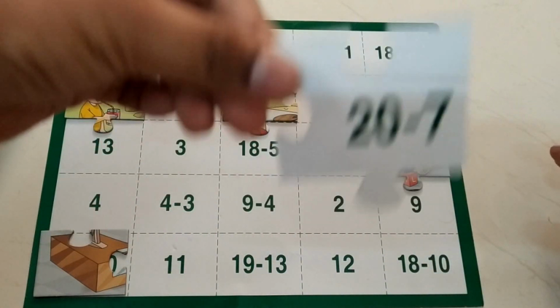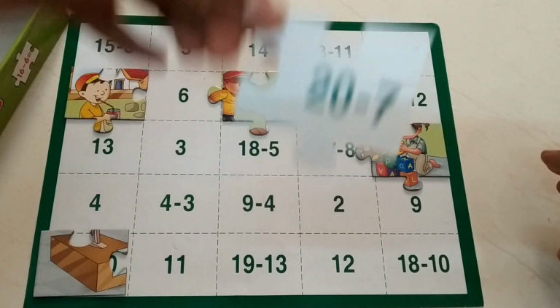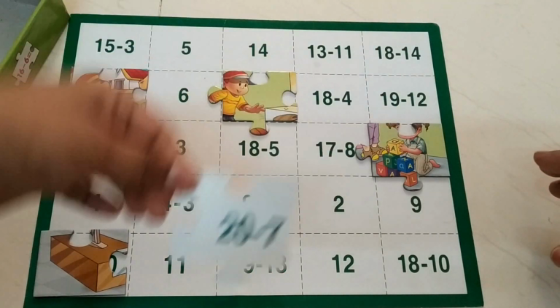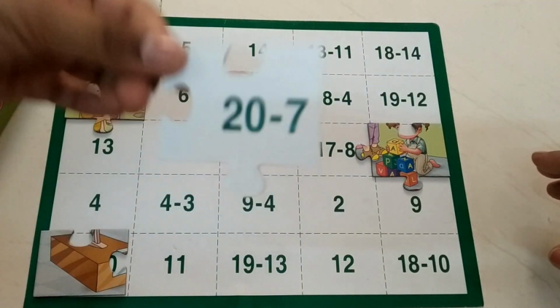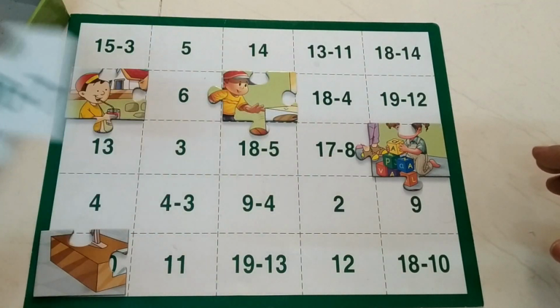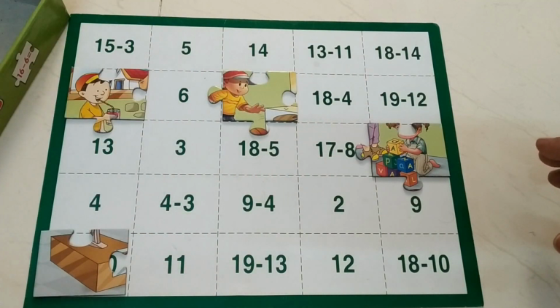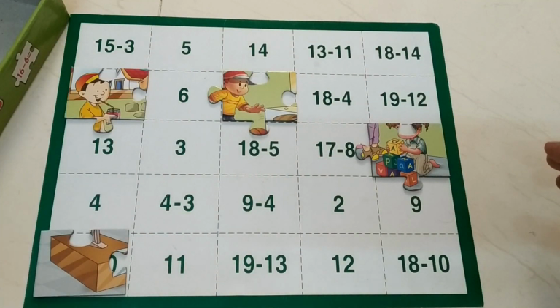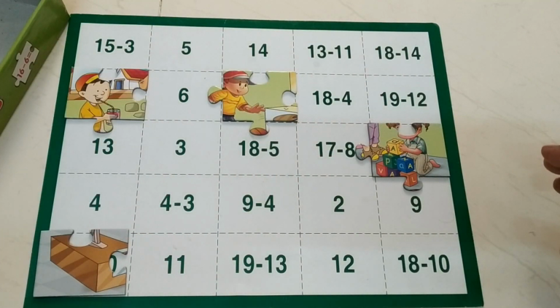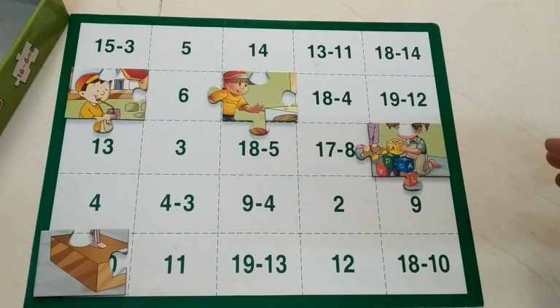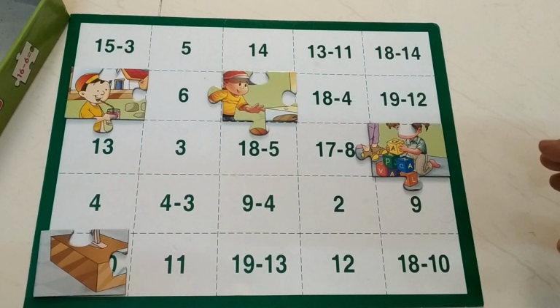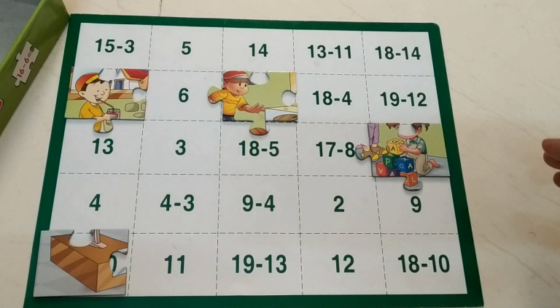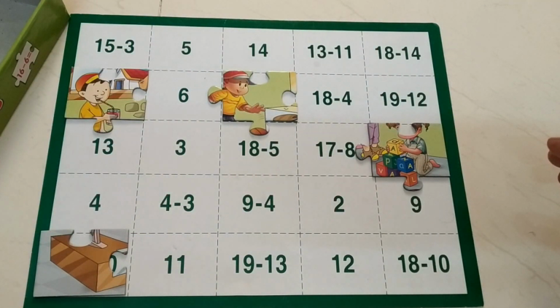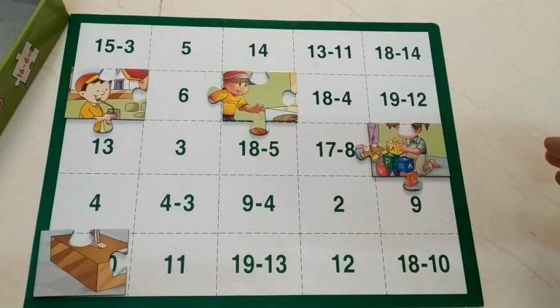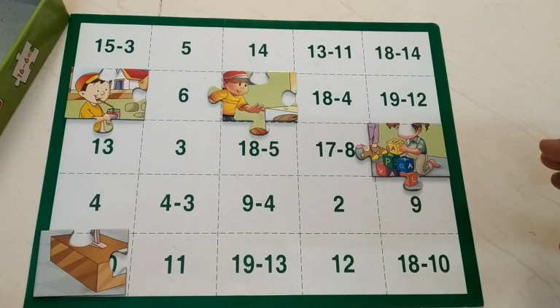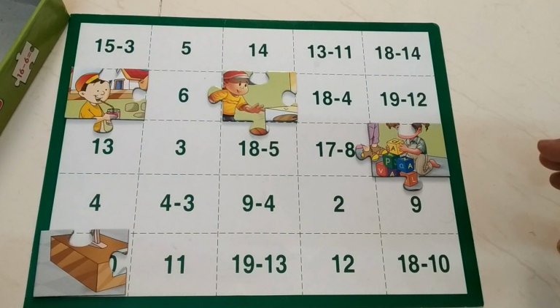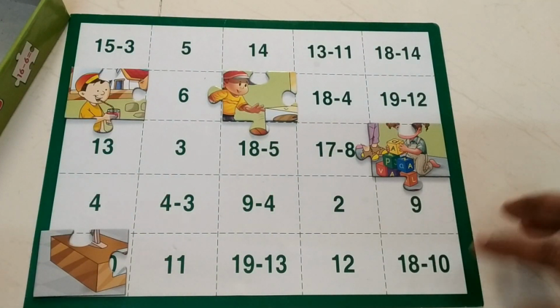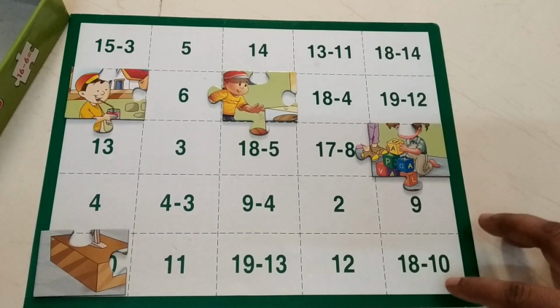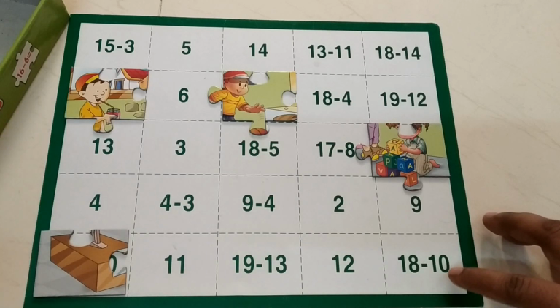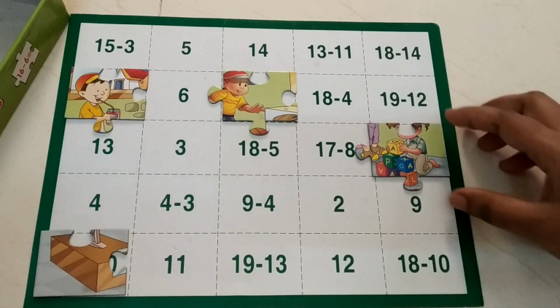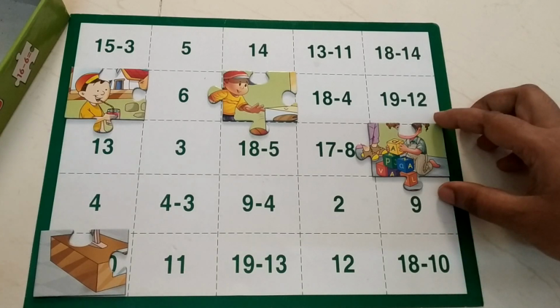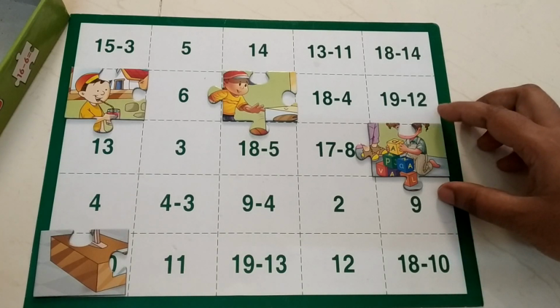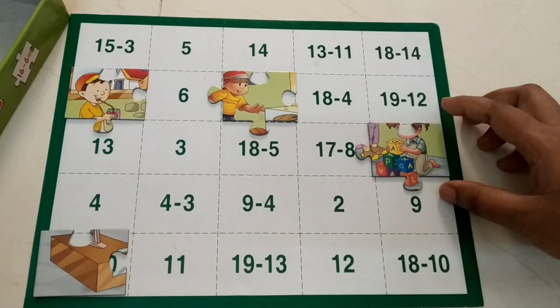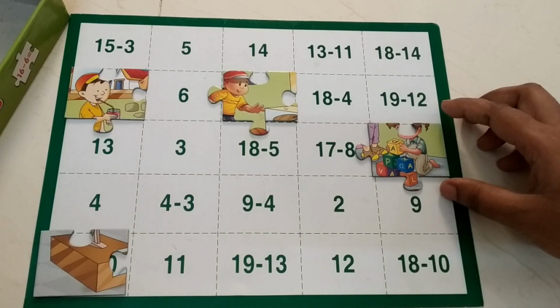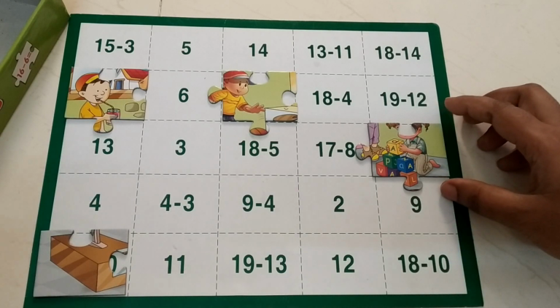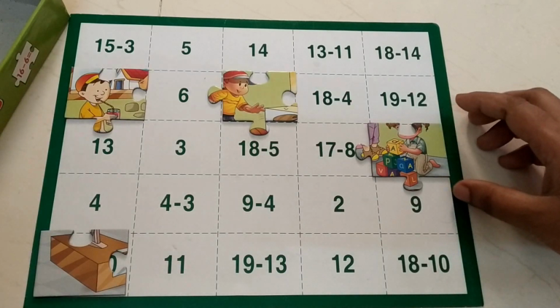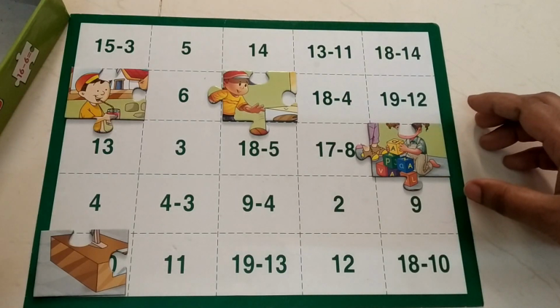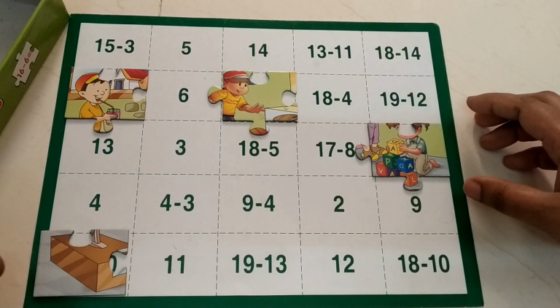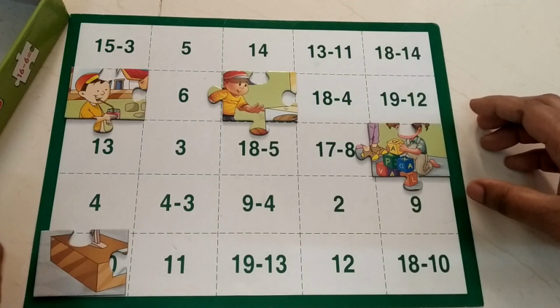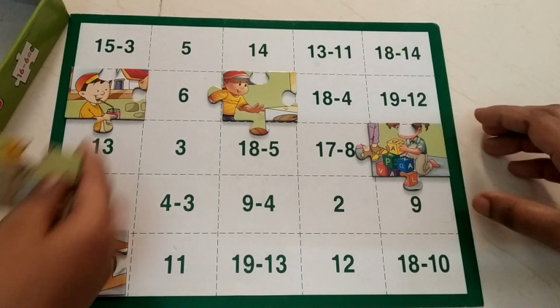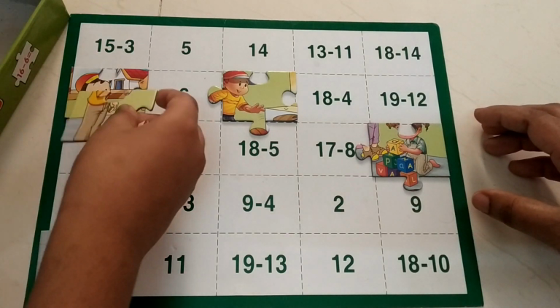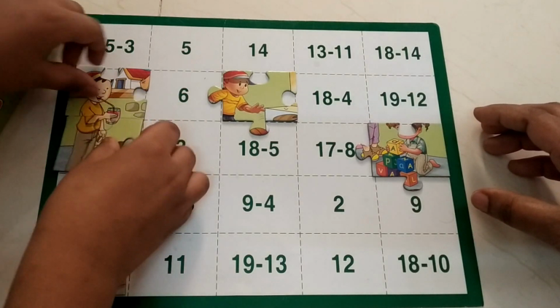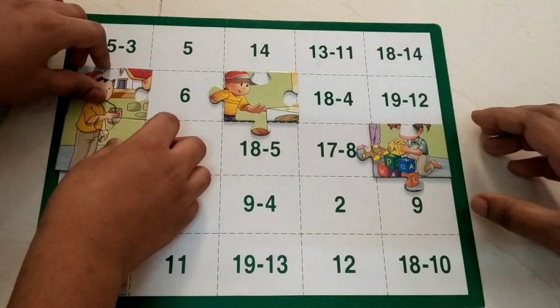20 minus 7. He counts down: 19, 18, 17, 16, 15, 14, 13. Yes — he's actually doing the reverse counting.